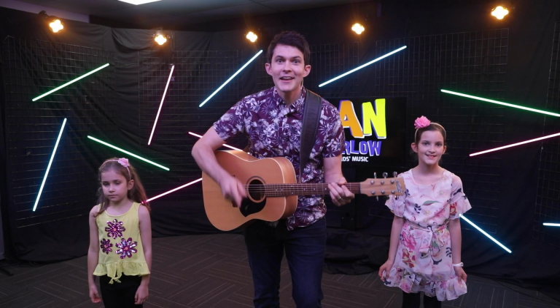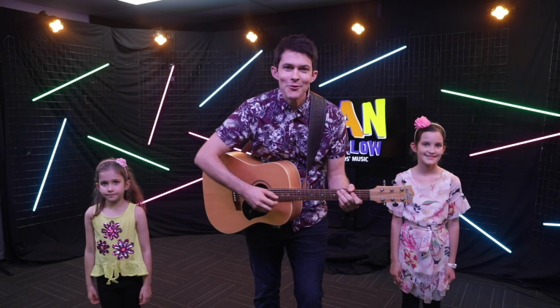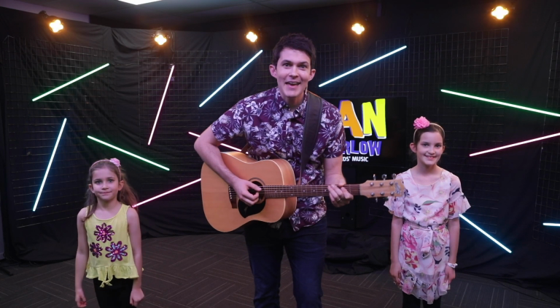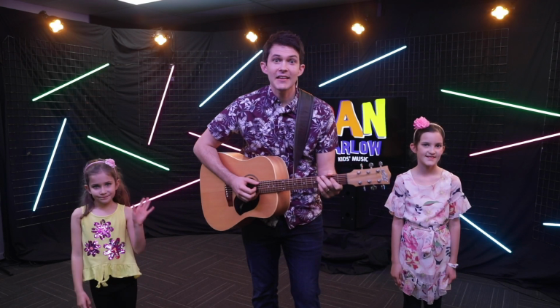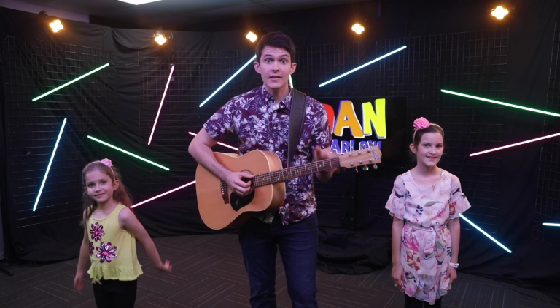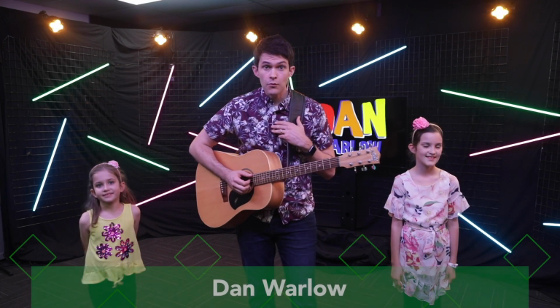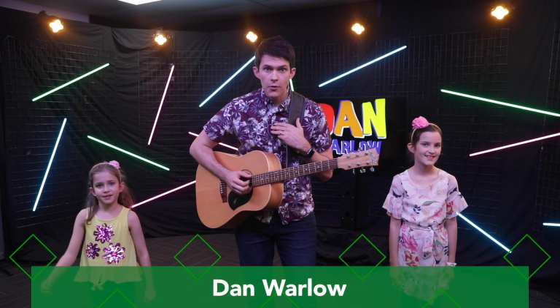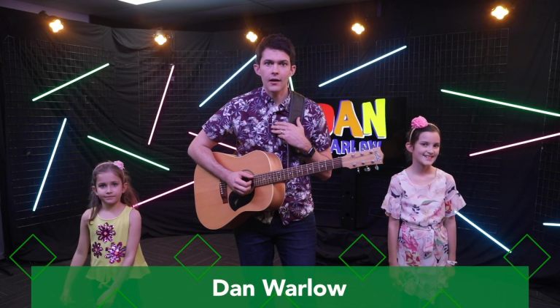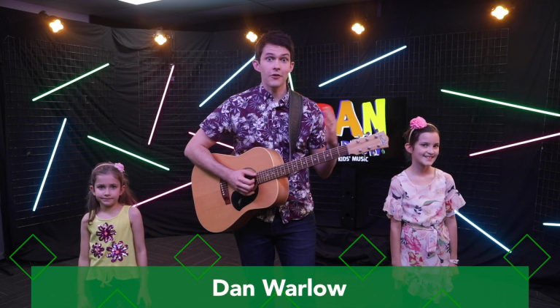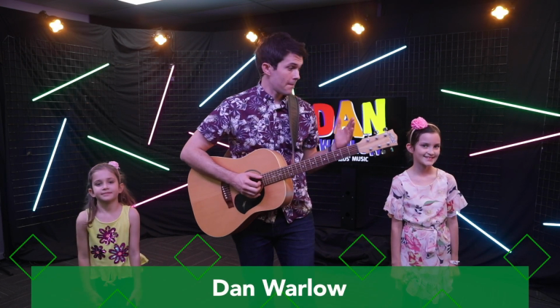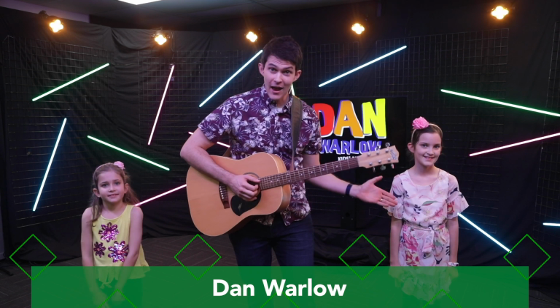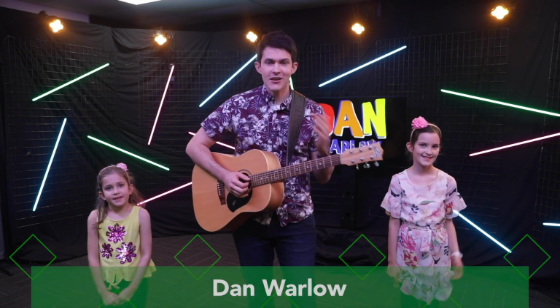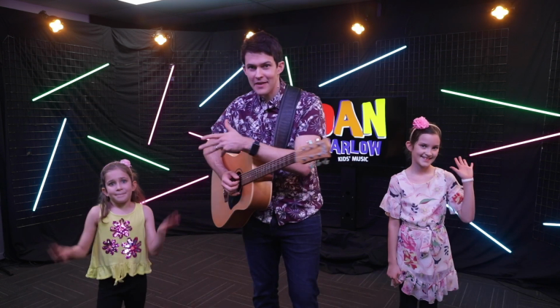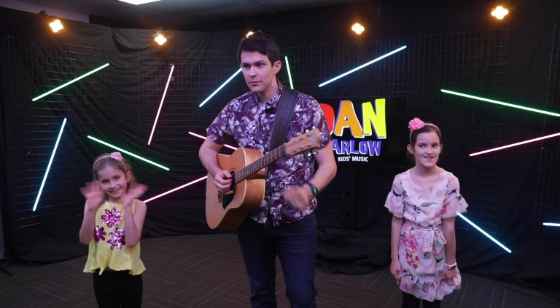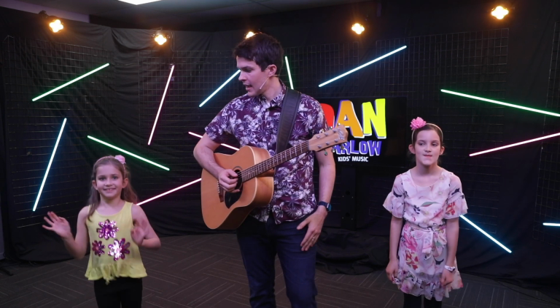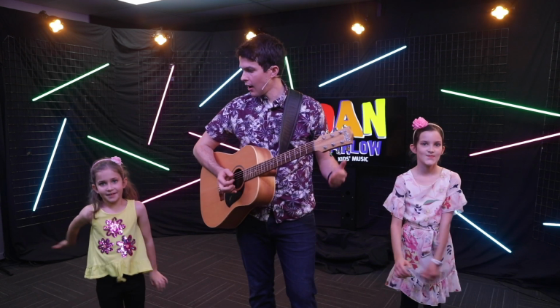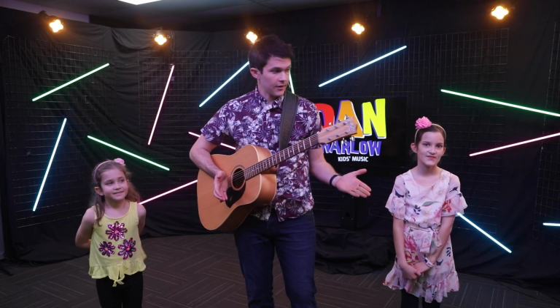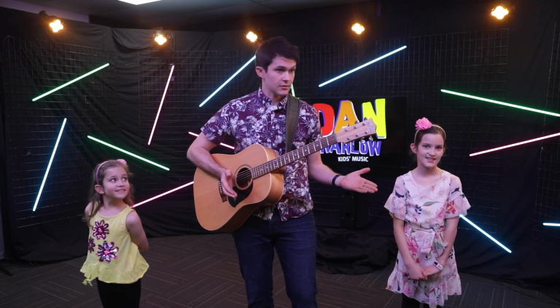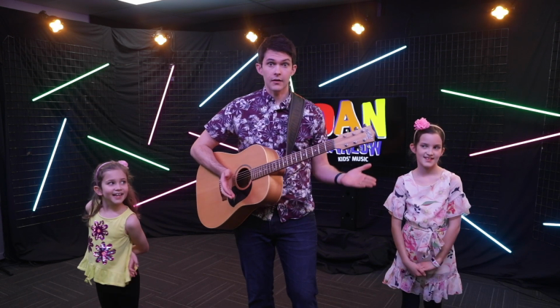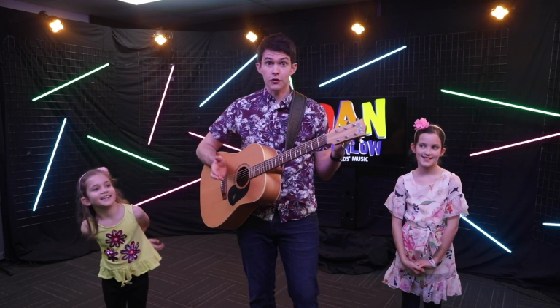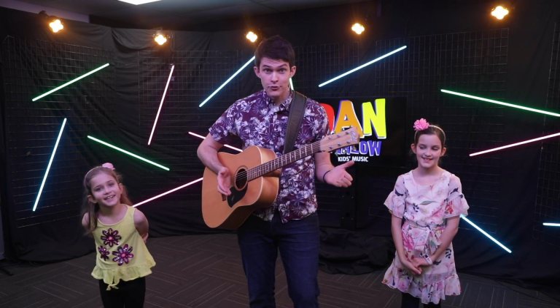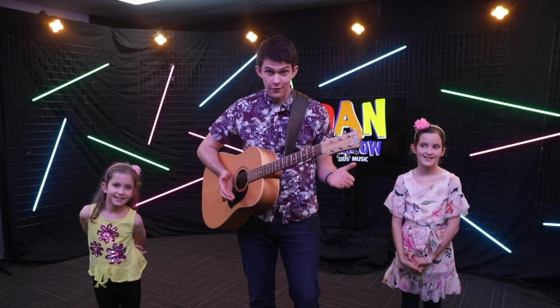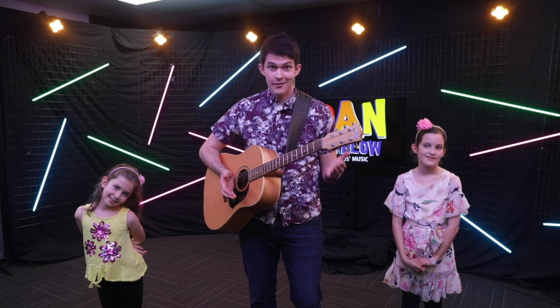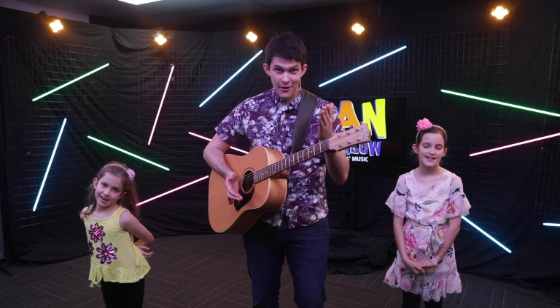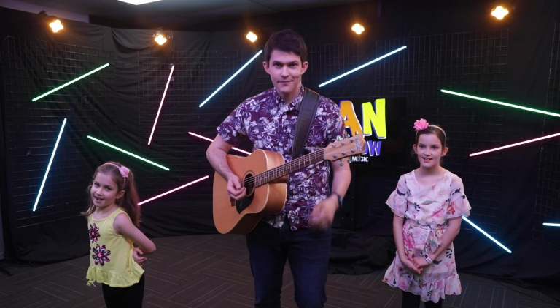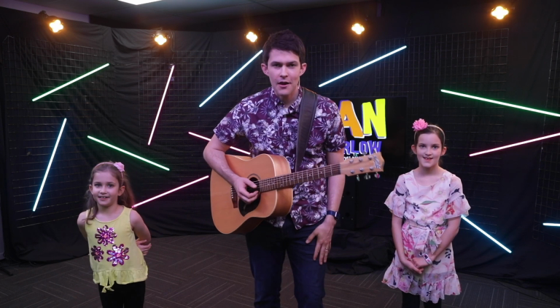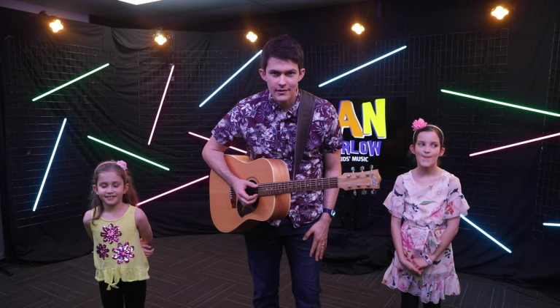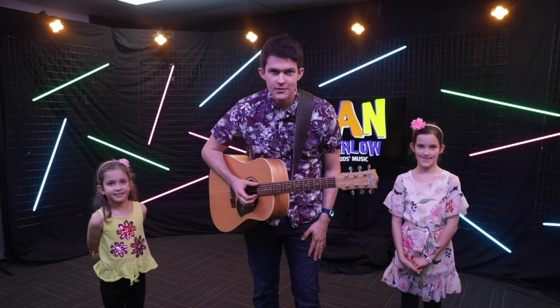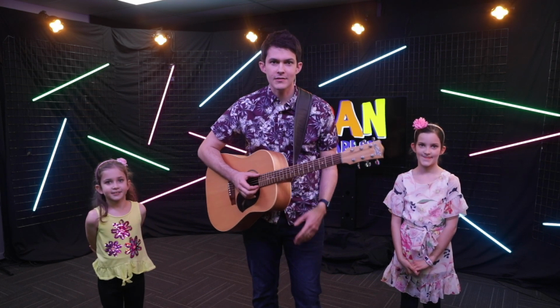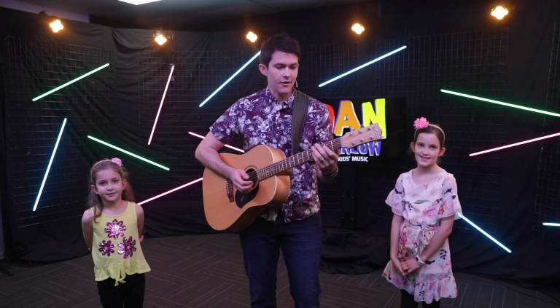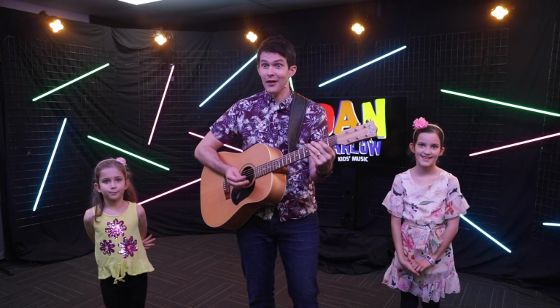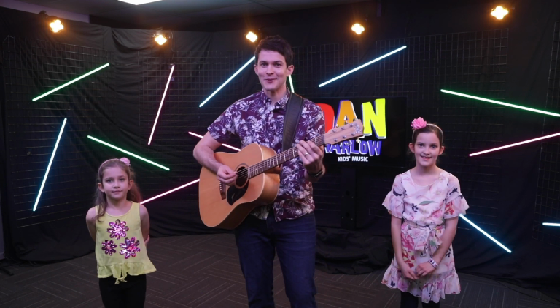G'day everyone at KTV. It's Dan Warlow here and I've got Grace and Bethany with me, and I reckon we should sing the Grow song. You ready? Get ready to dance around and sing along. Alright, let's do it.